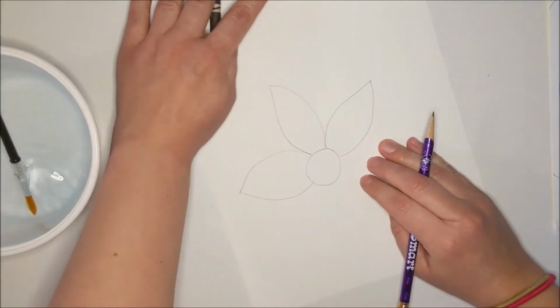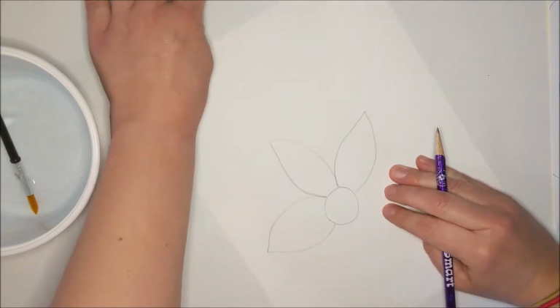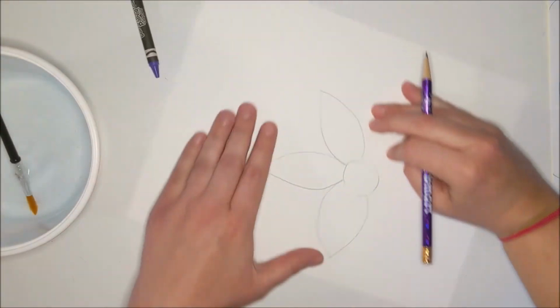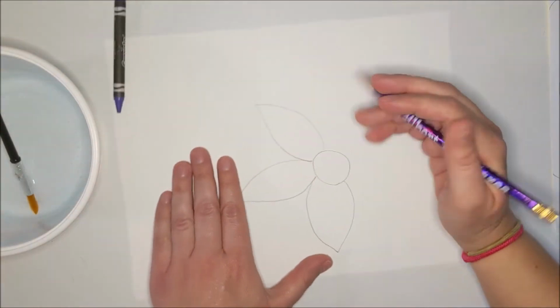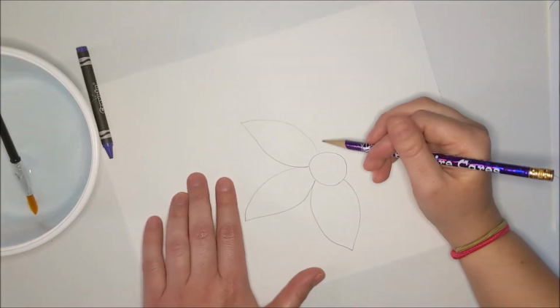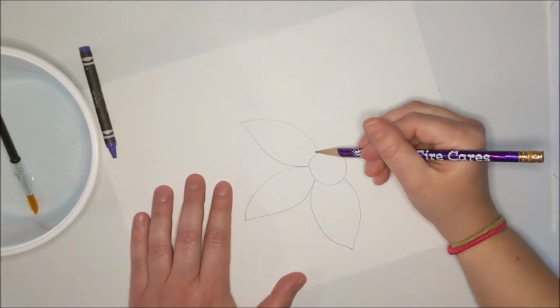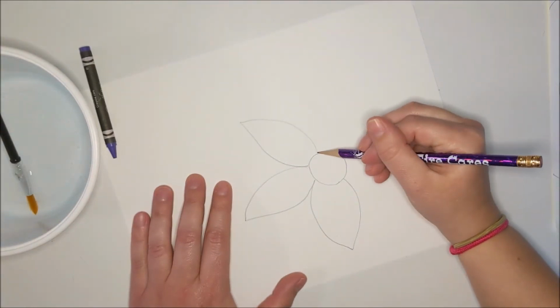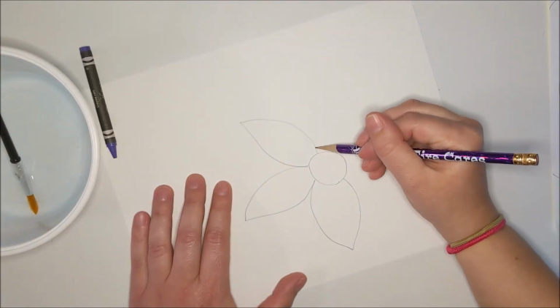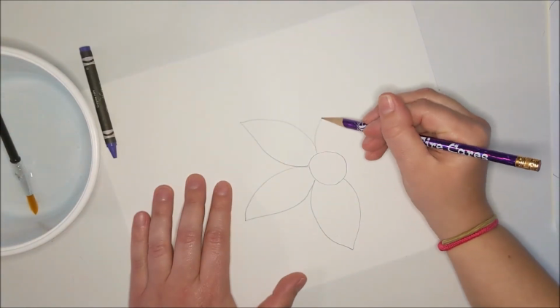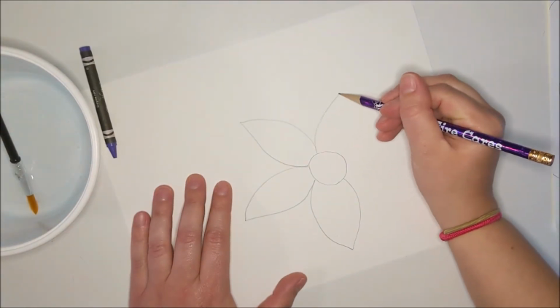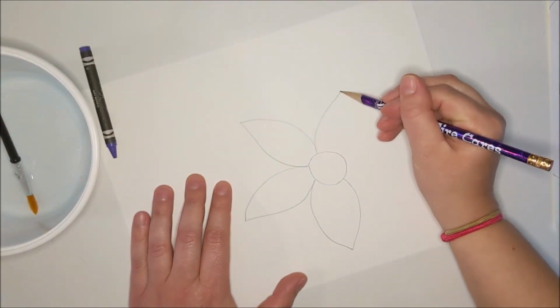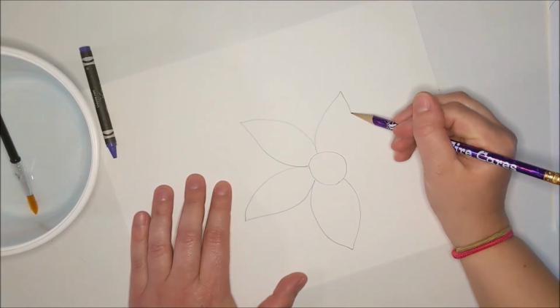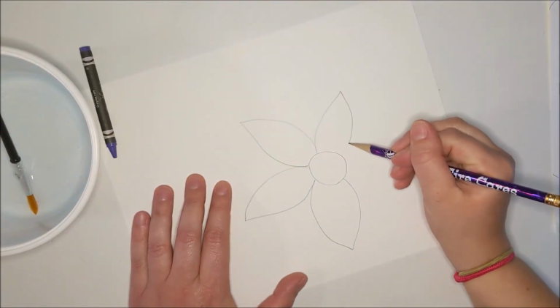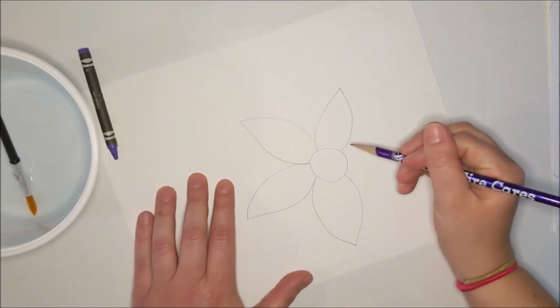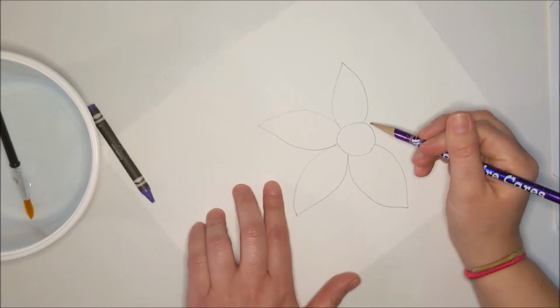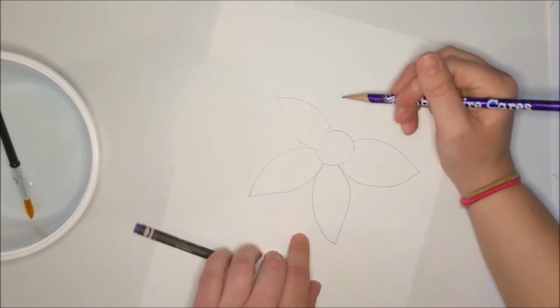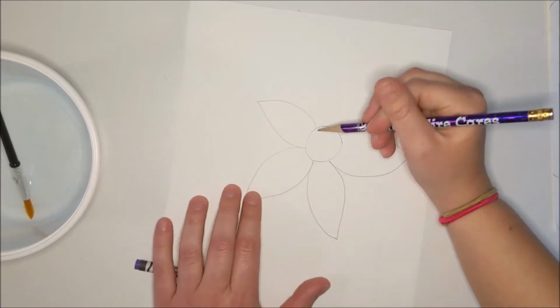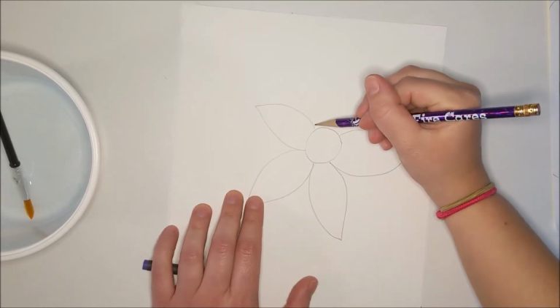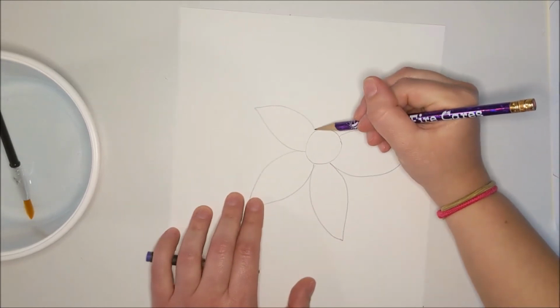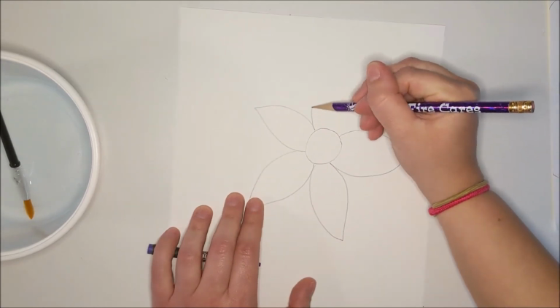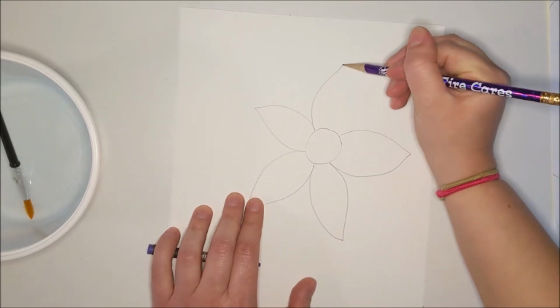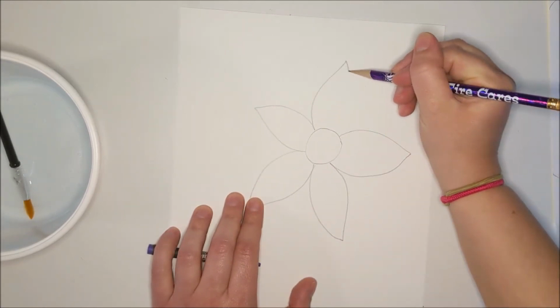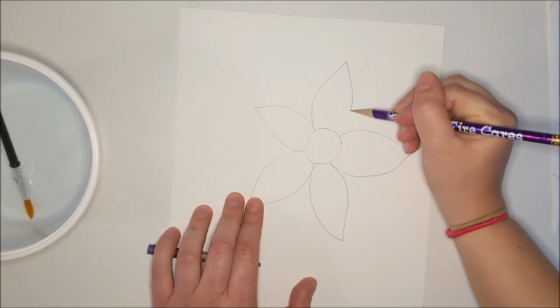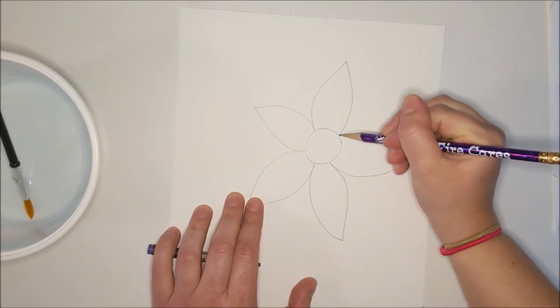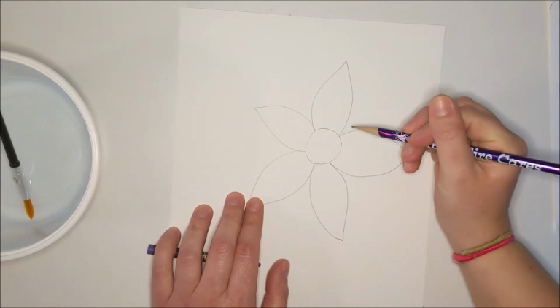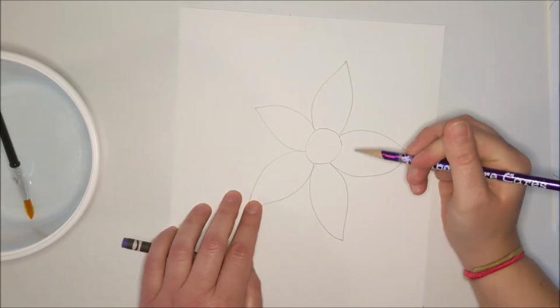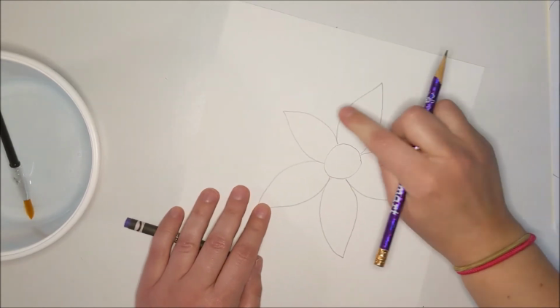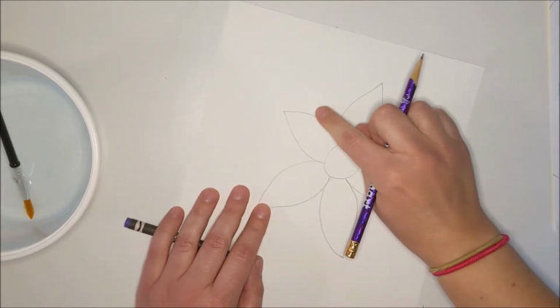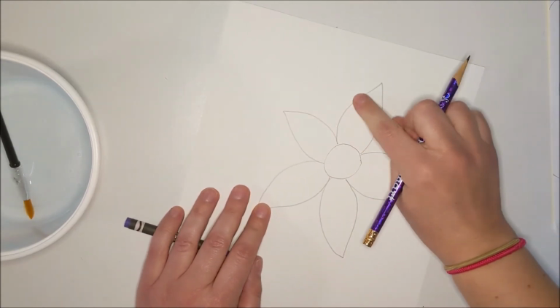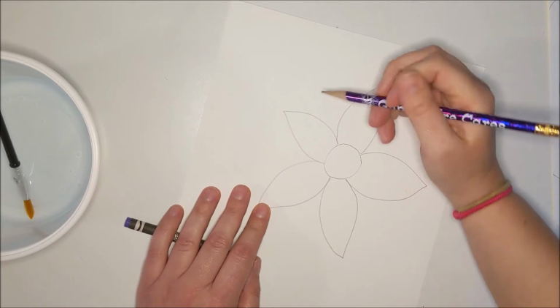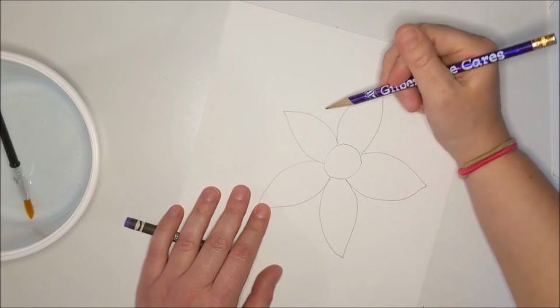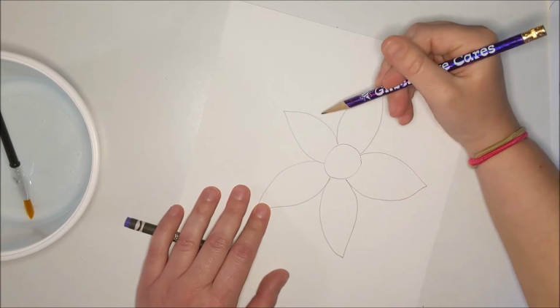I'm turning my paper instead of just trying to turn my arm, because it makes it a little bit easier. Your hand has a little bit of muscle memory, so if it's doing the same motion over and over again it comes out more consistent.